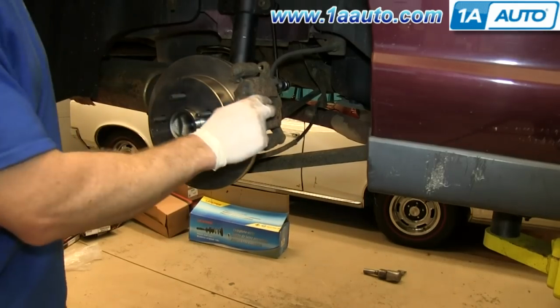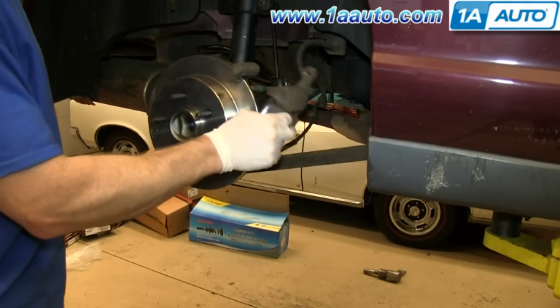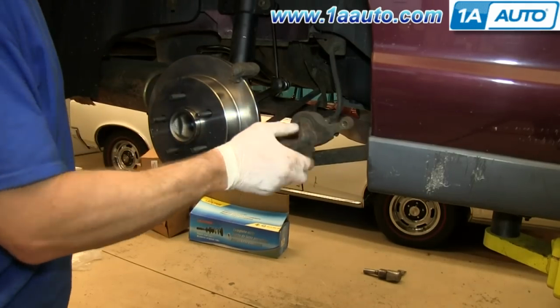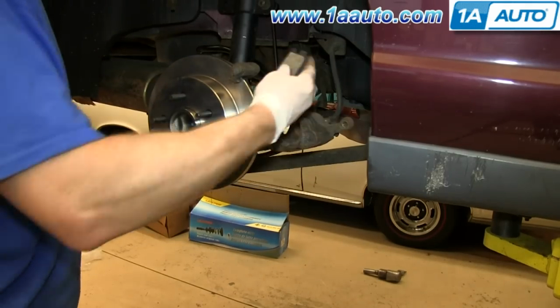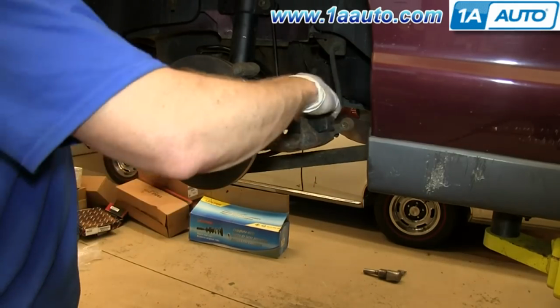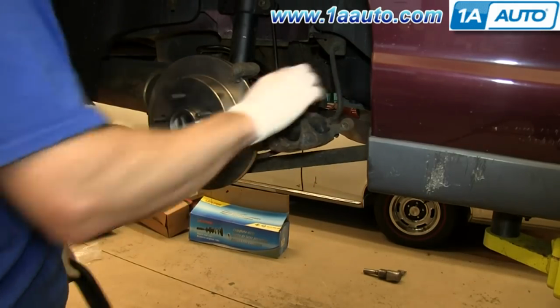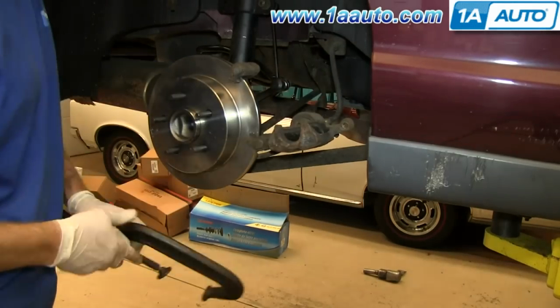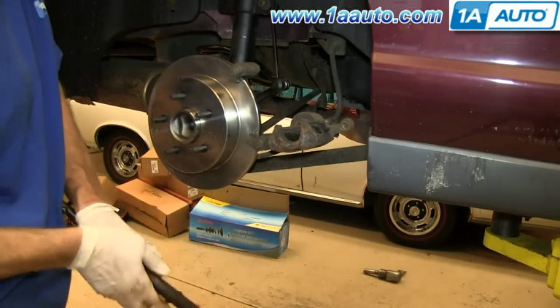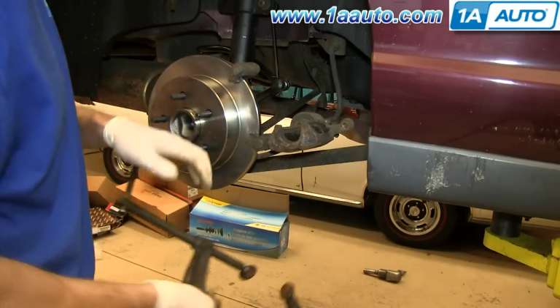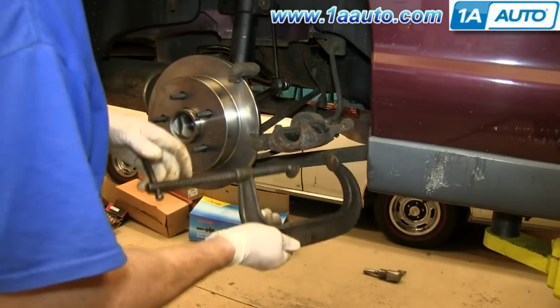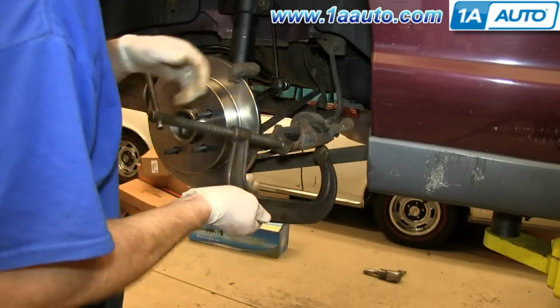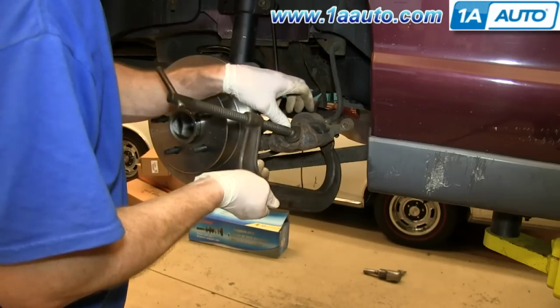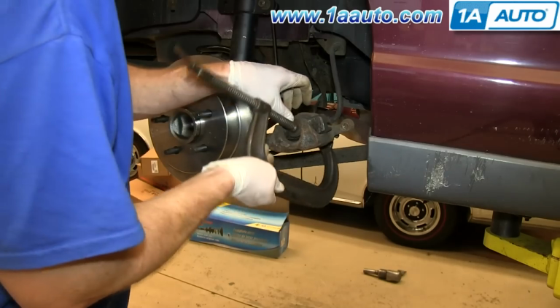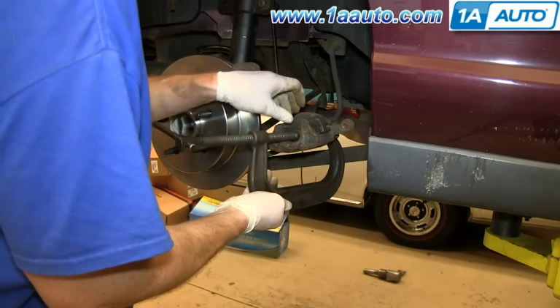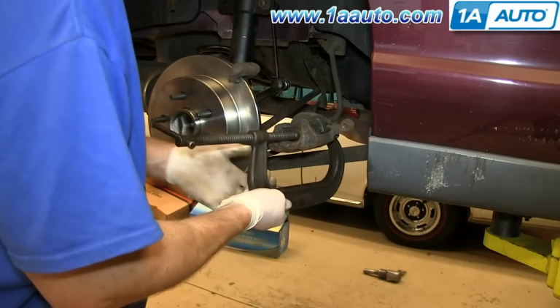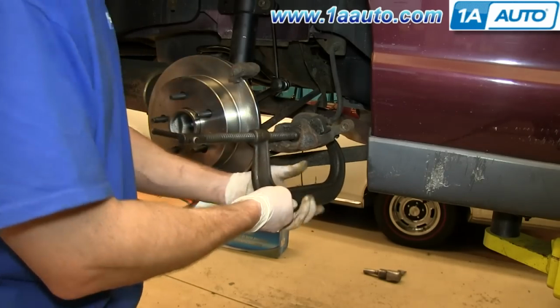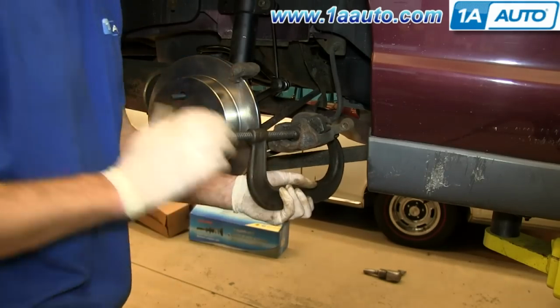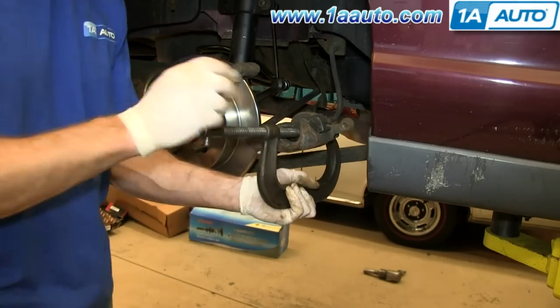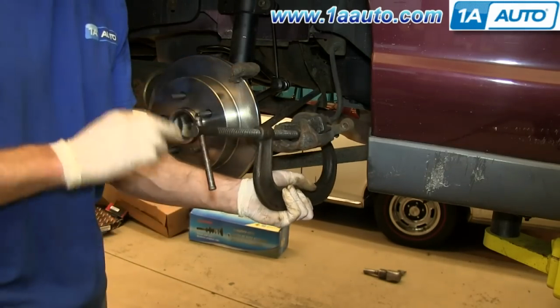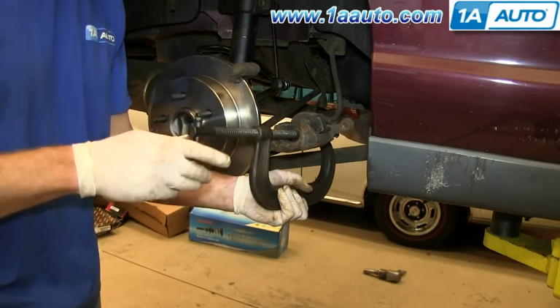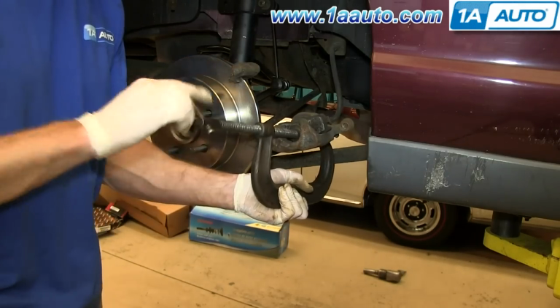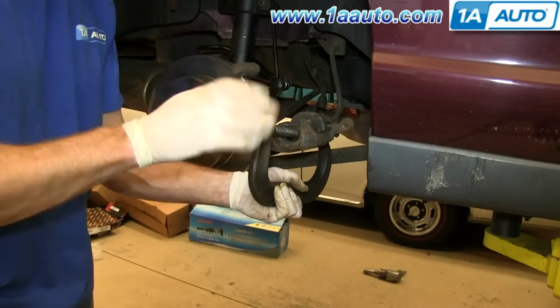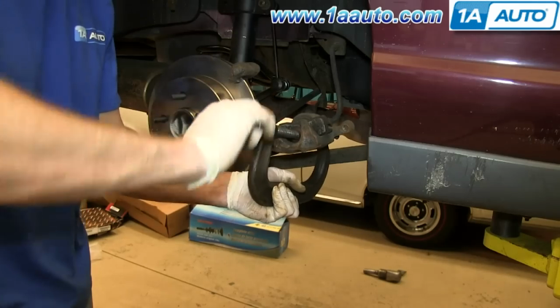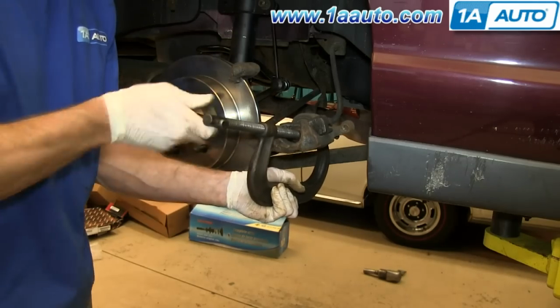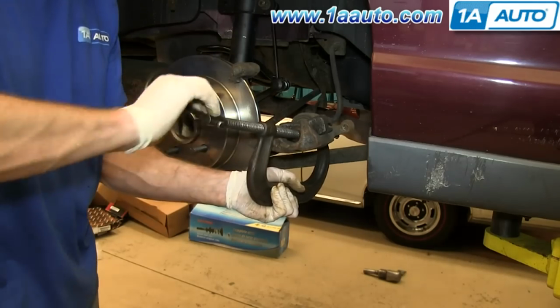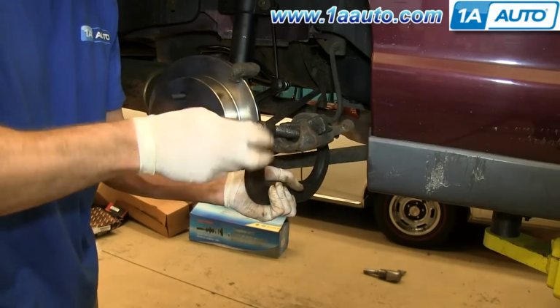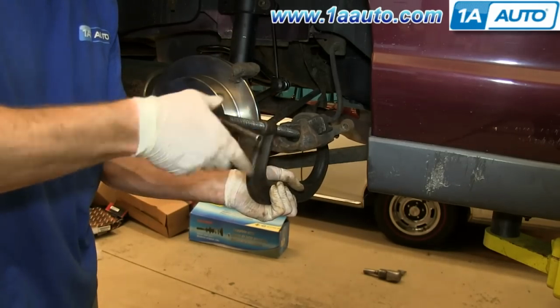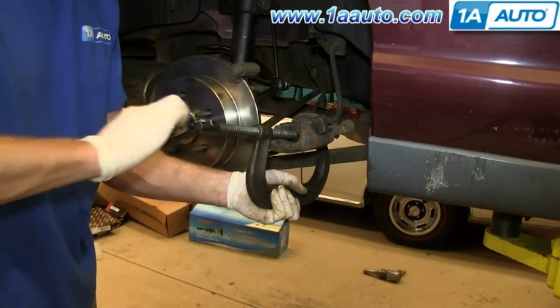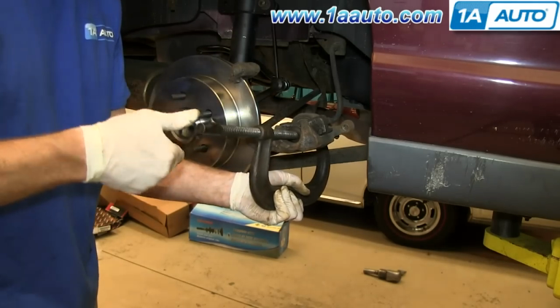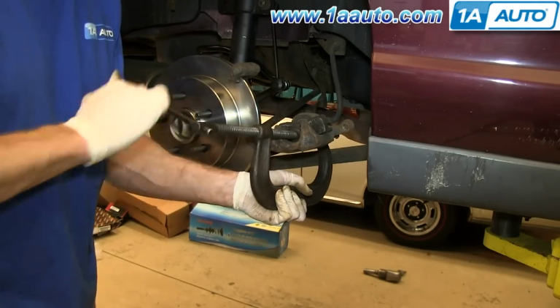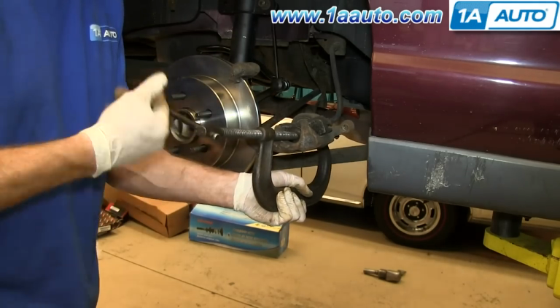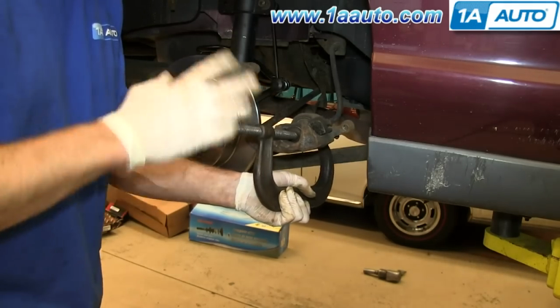Pull back your caliper and then, using an old brake pad, just push in that piston. Twist the large C-clamp and it will push the brake pad against the piston and push the piston in.